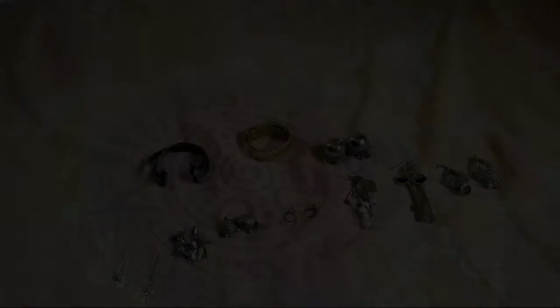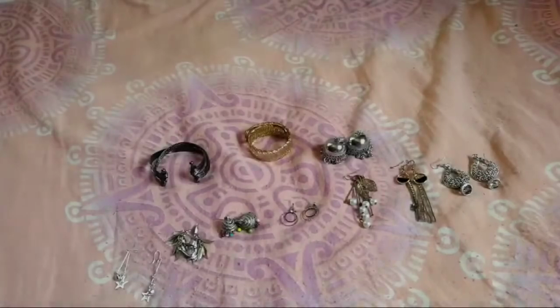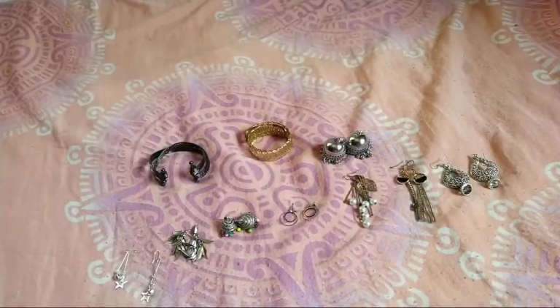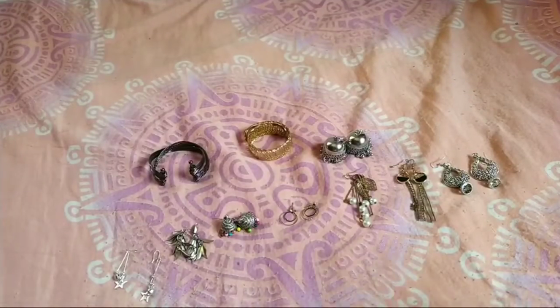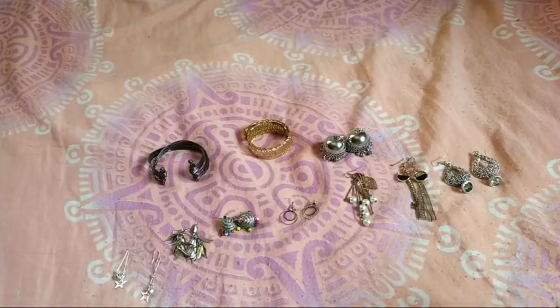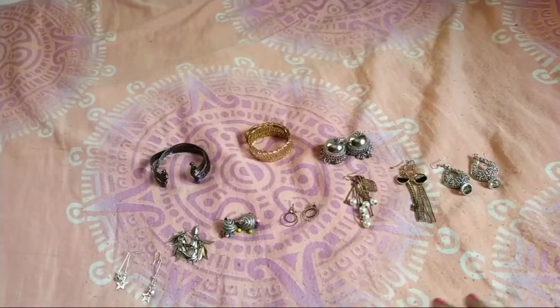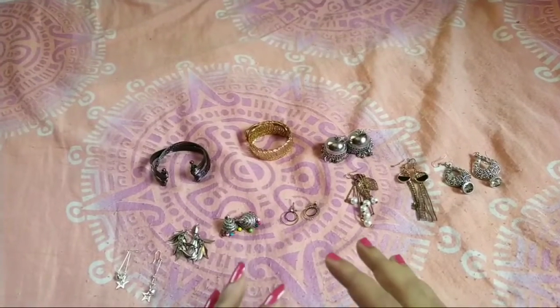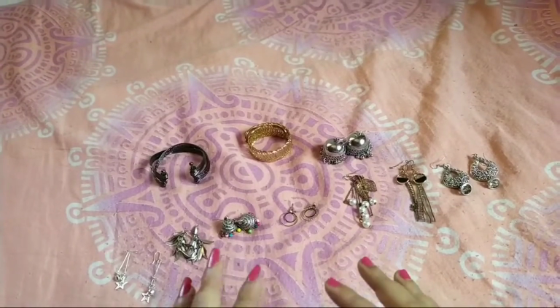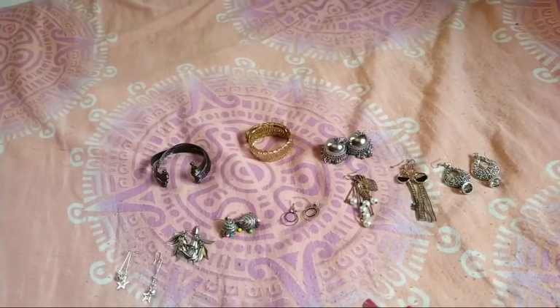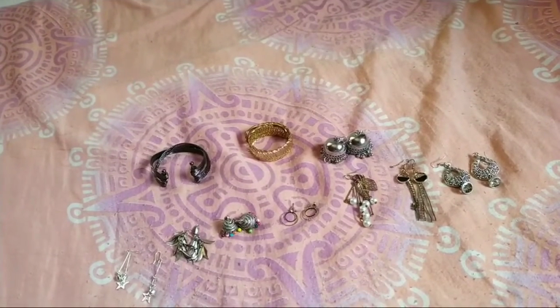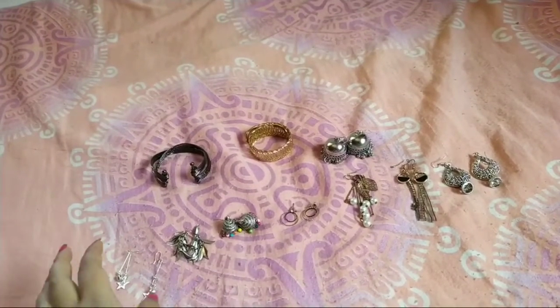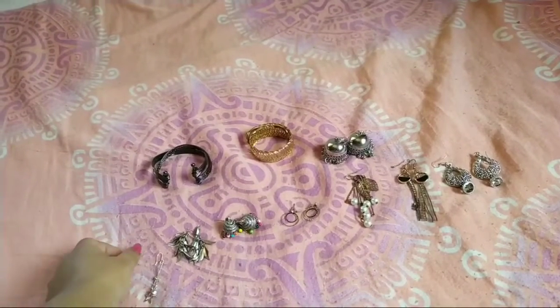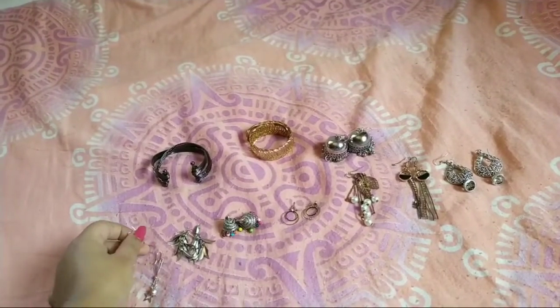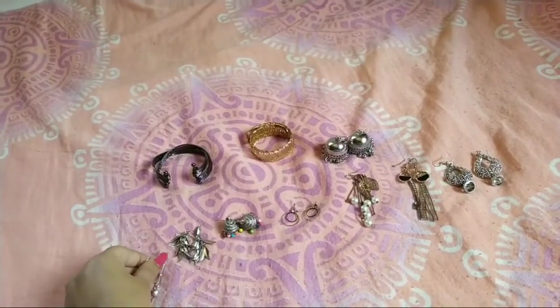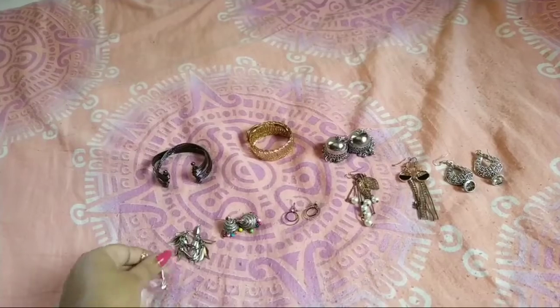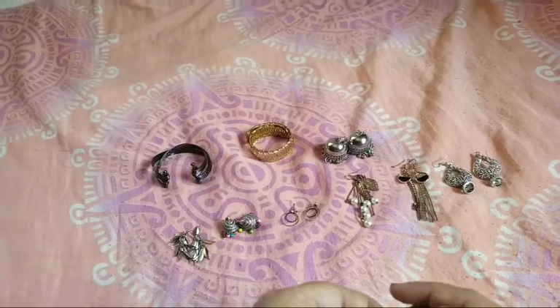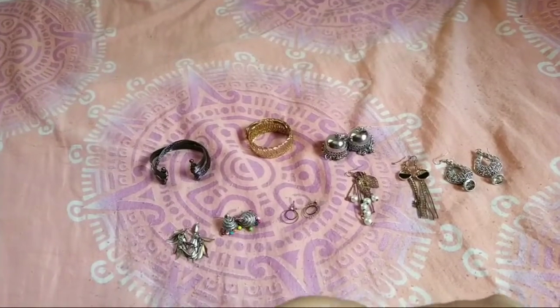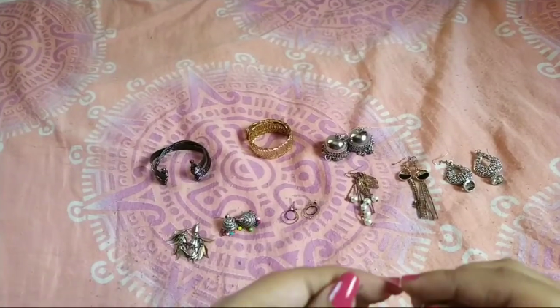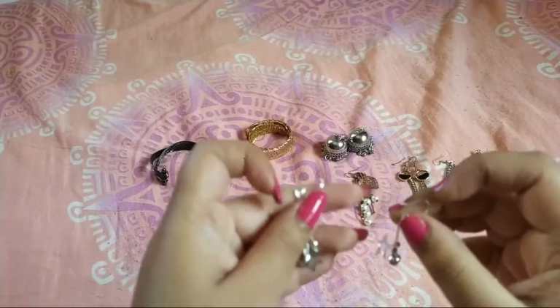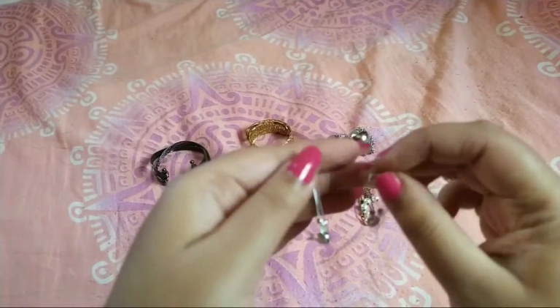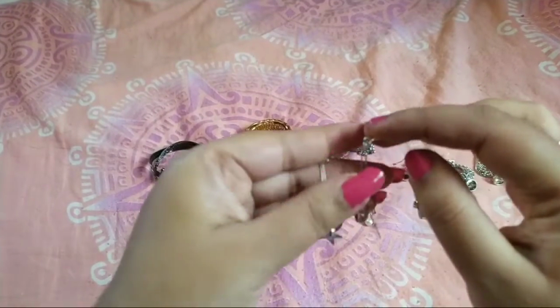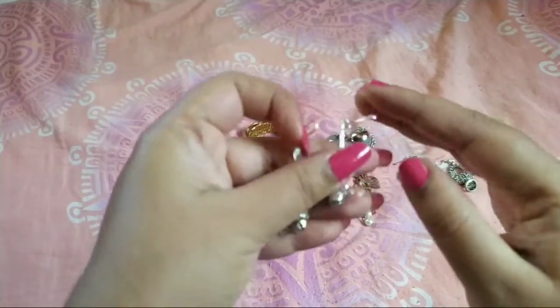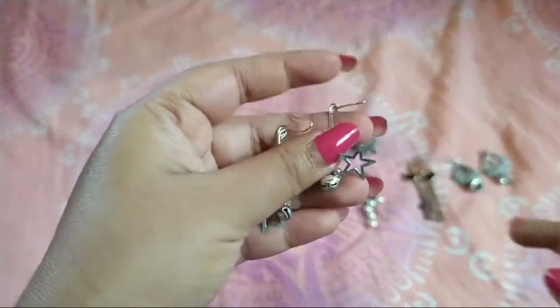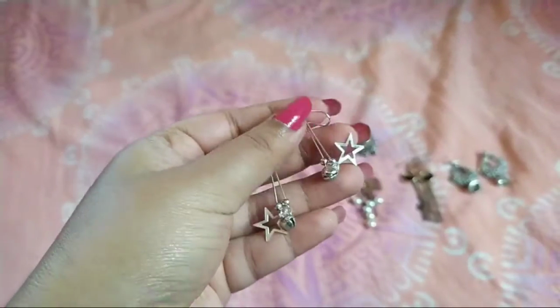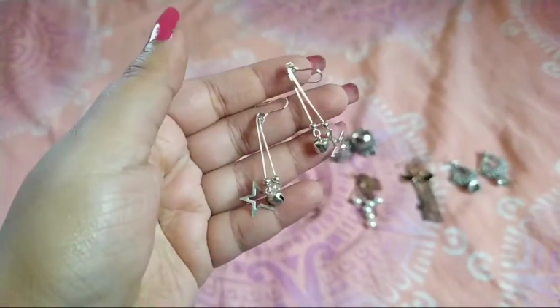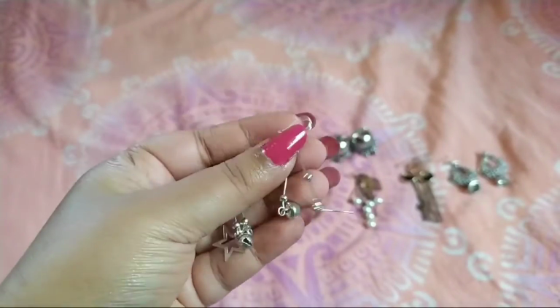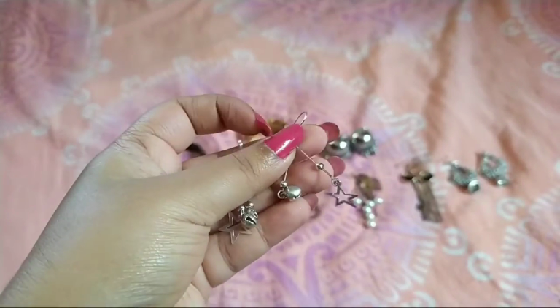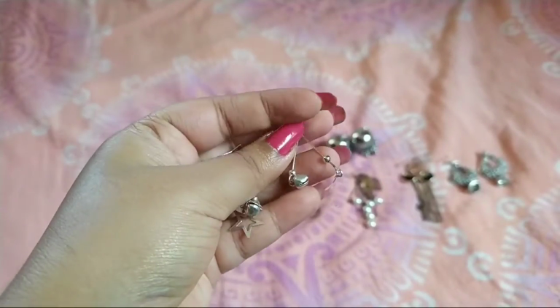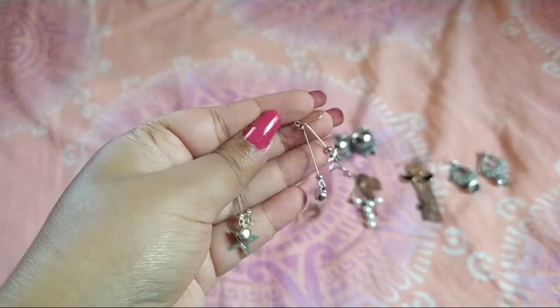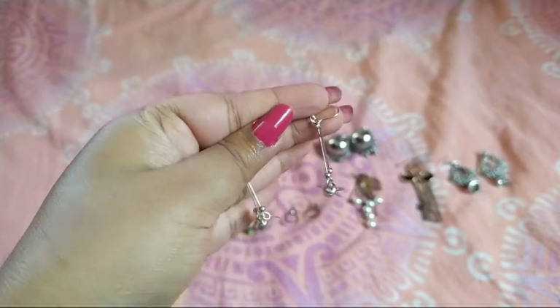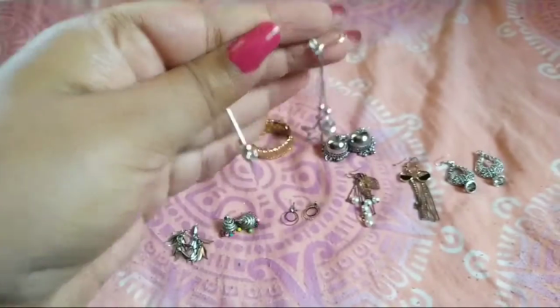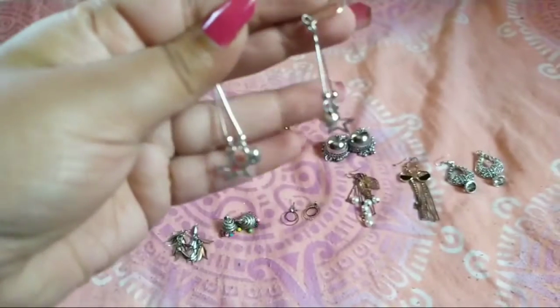Hey guys, welcome to my channel. This is the last video of Suraj Shopping House, in which I'll be showing you jewelry that I got from there. All of these are from the street market.